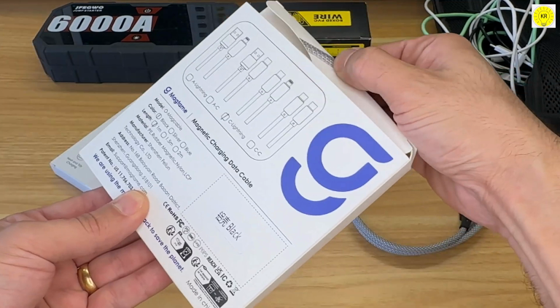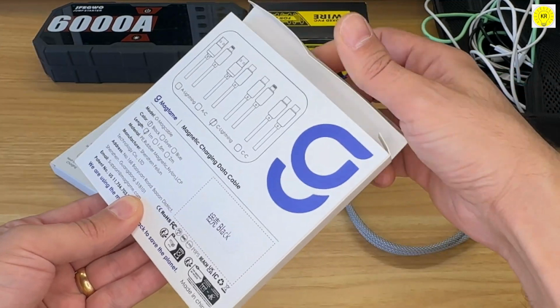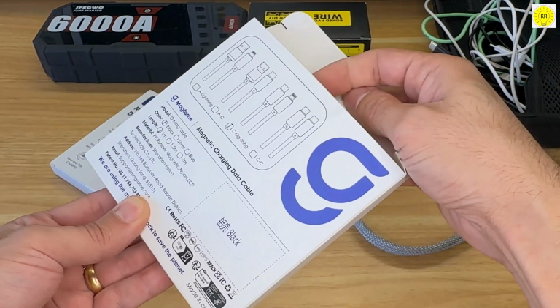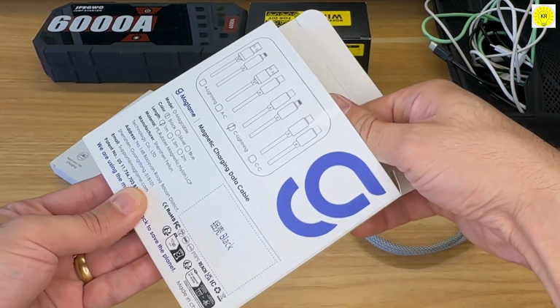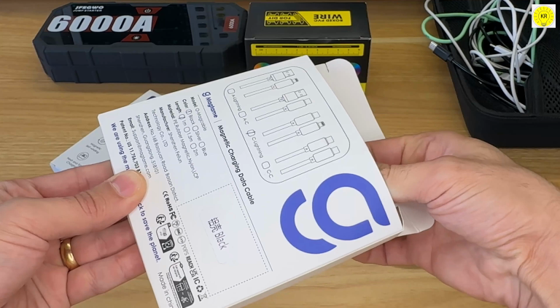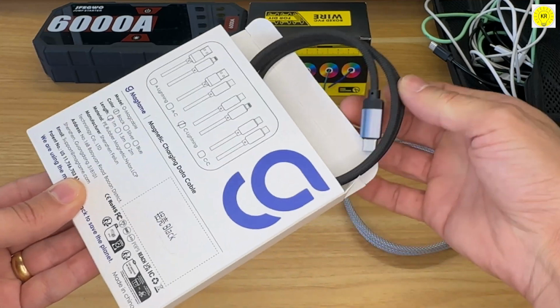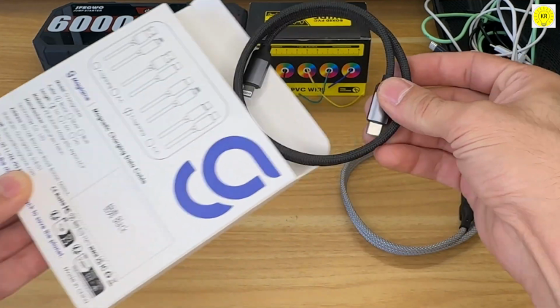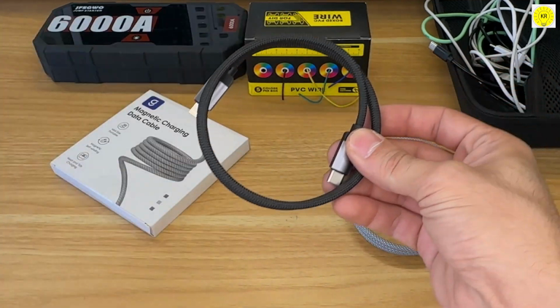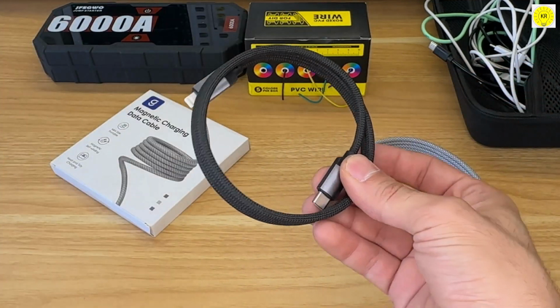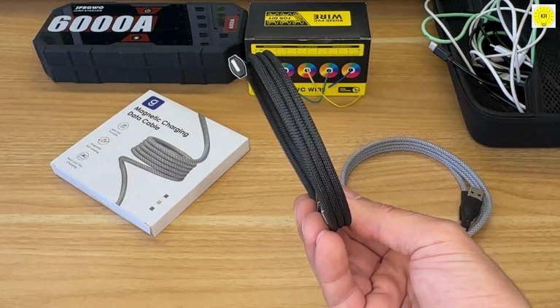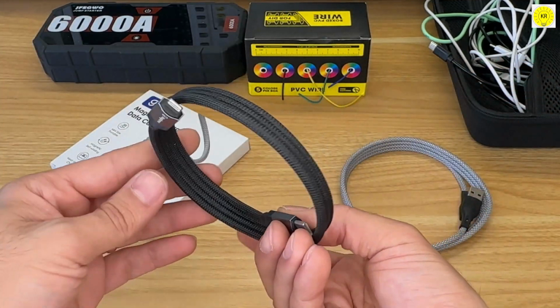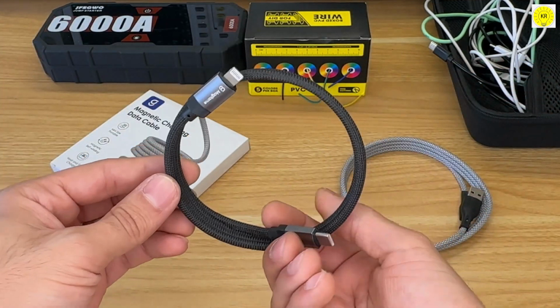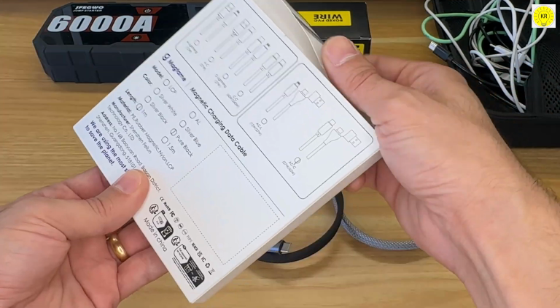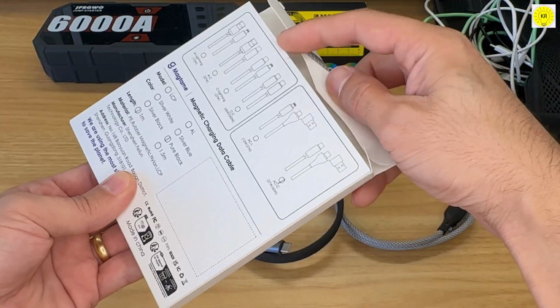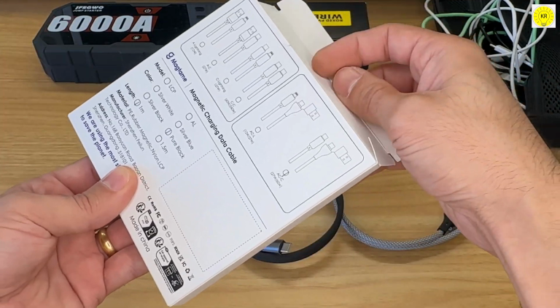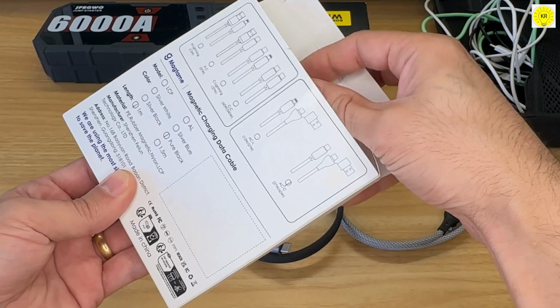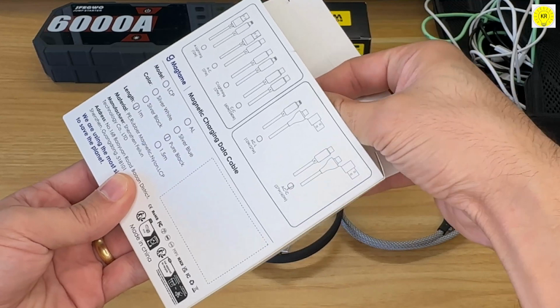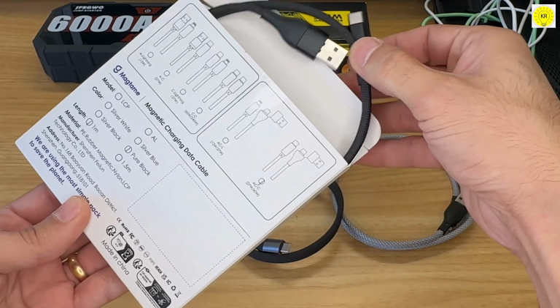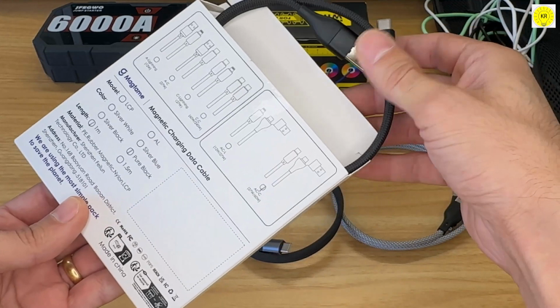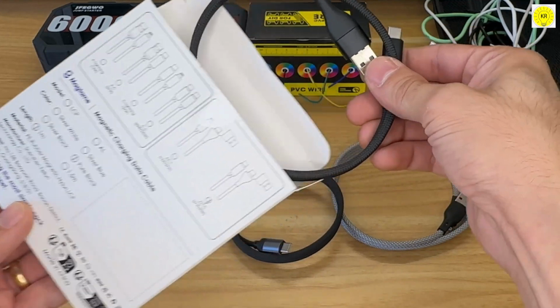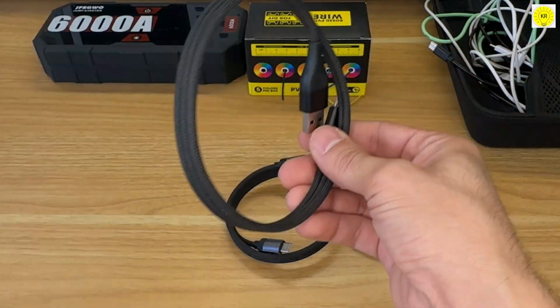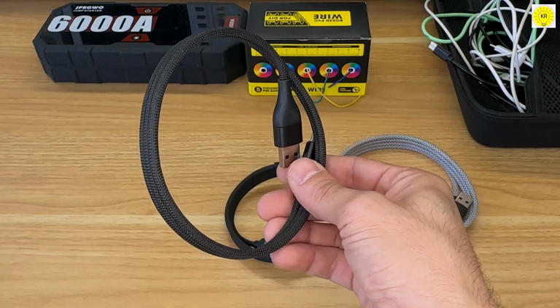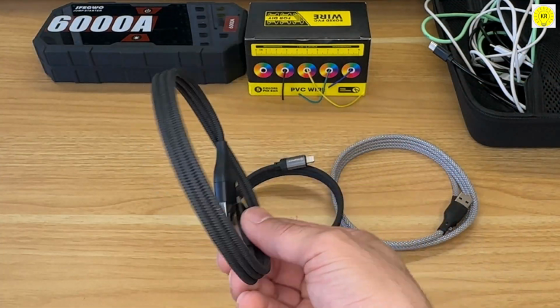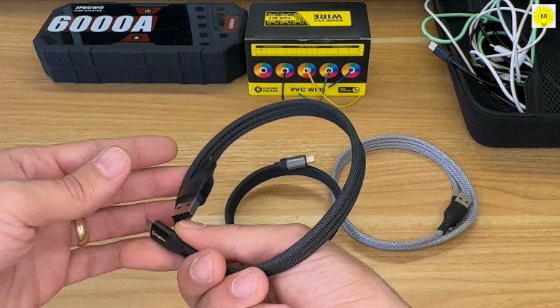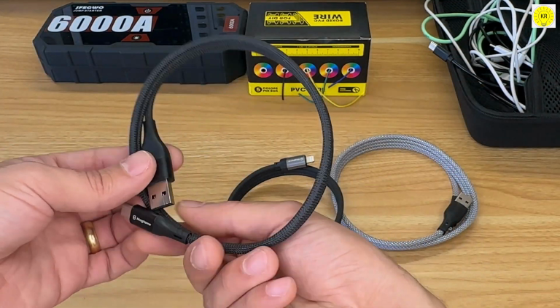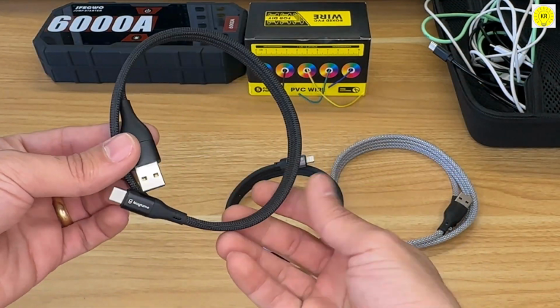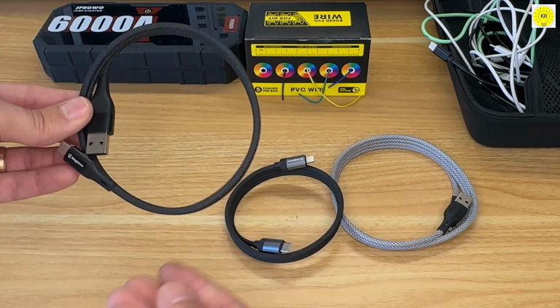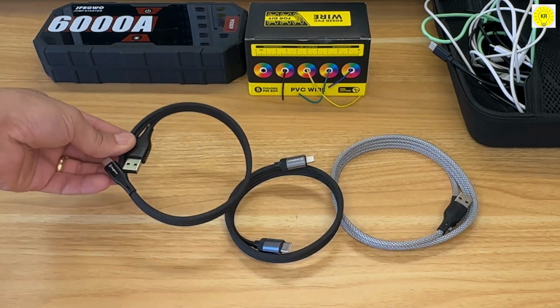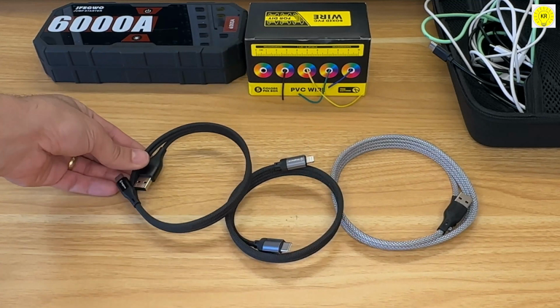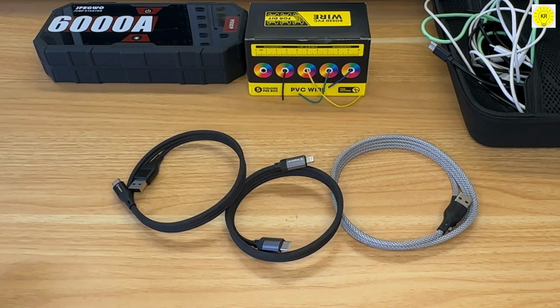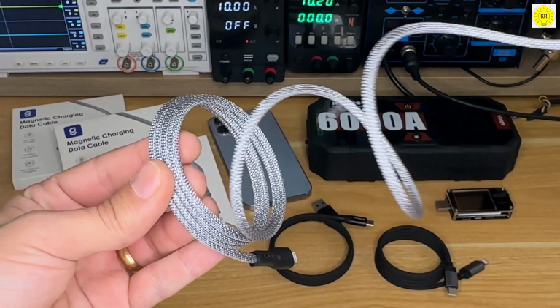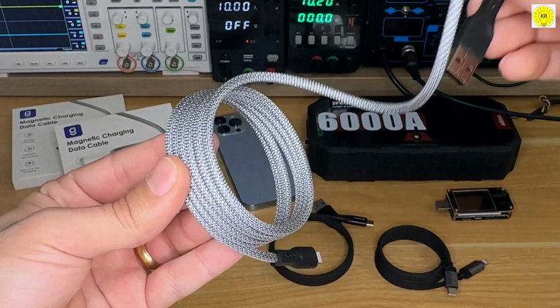Next, the Magtame Nexus 60W round cable, USB-C to Lightning. And finally, the Magtame Duo 60W round cable, USB-C to USB-C and USB-A. Let's get started.